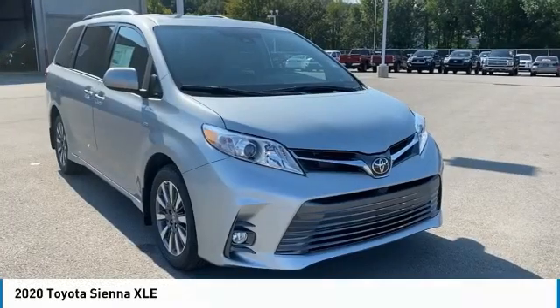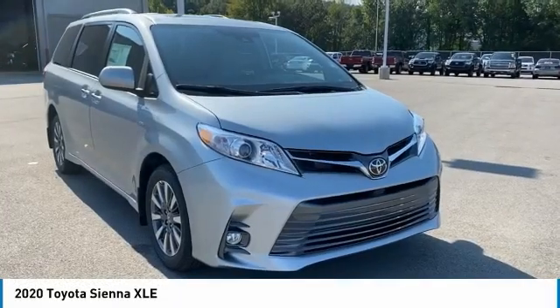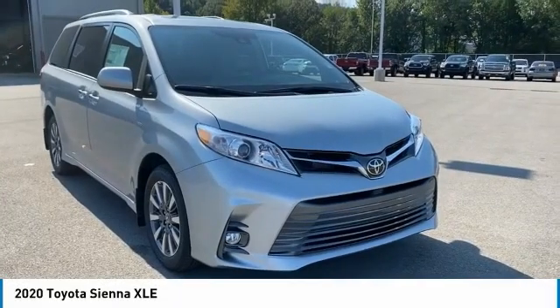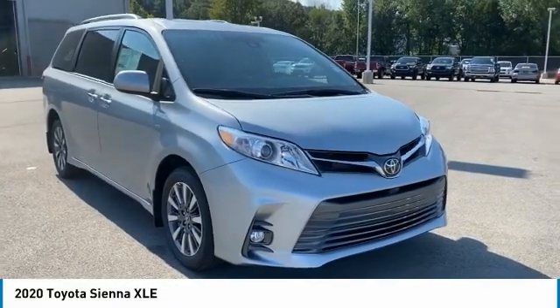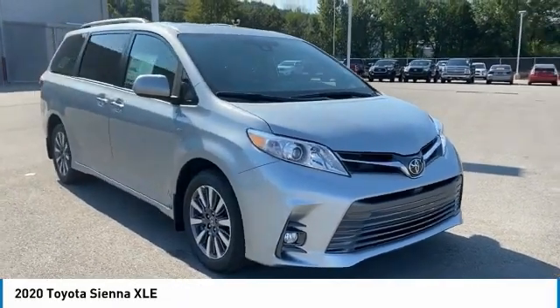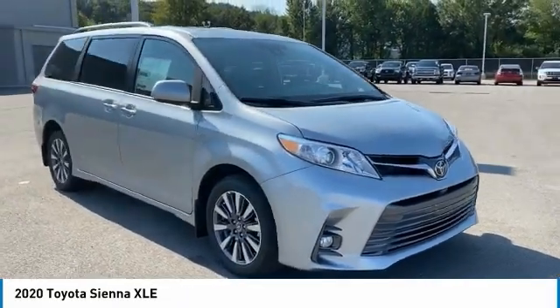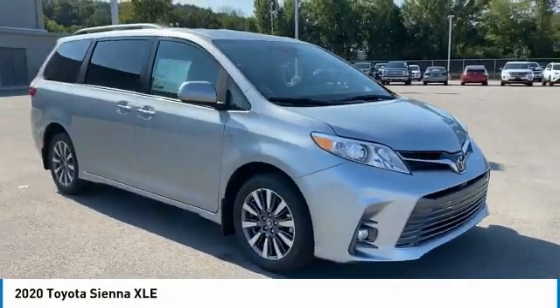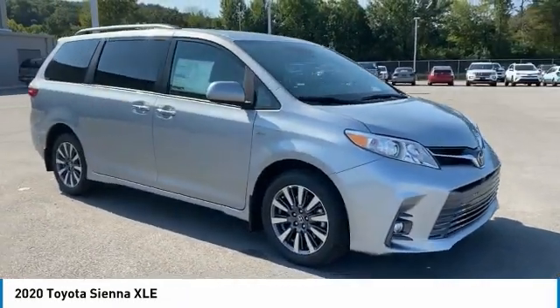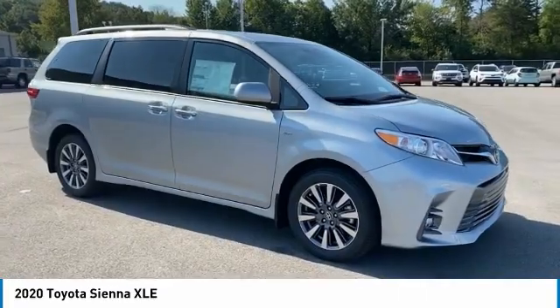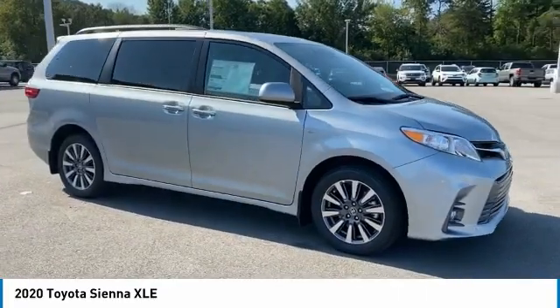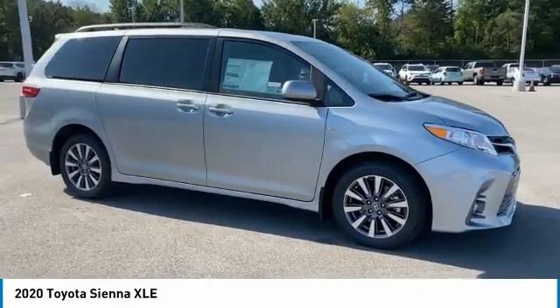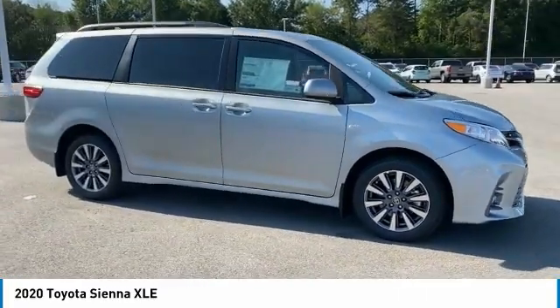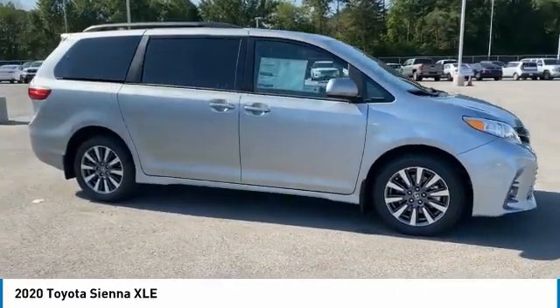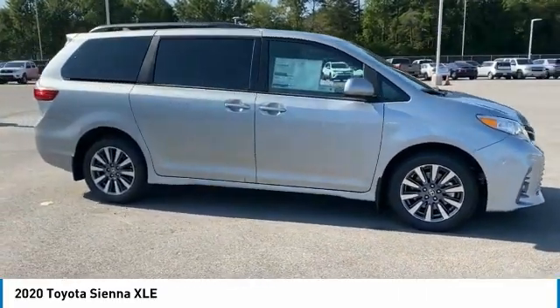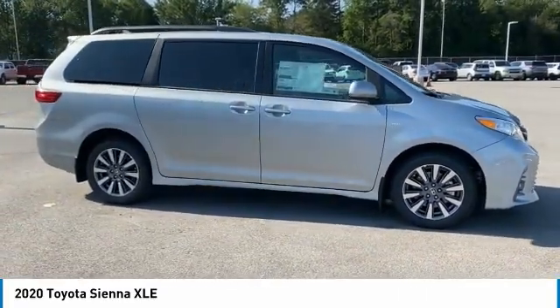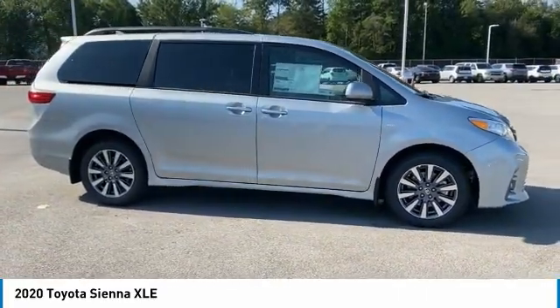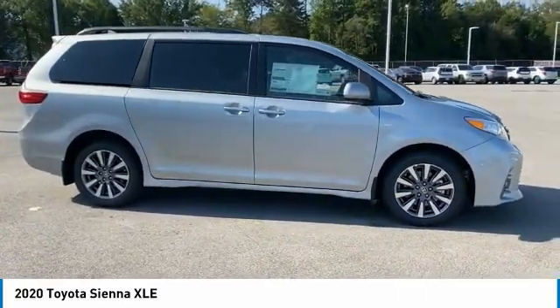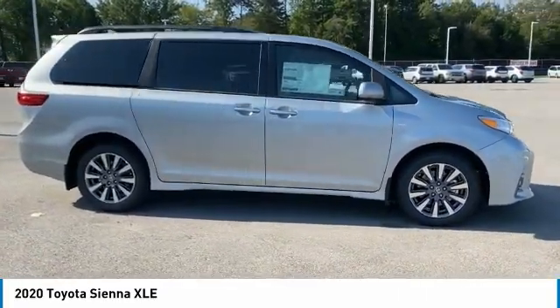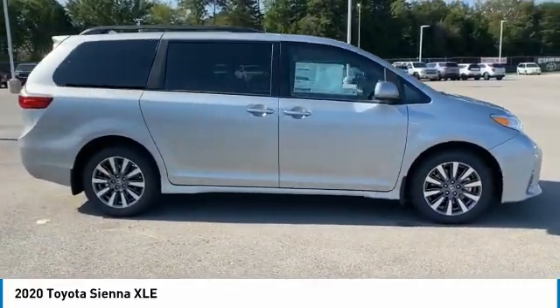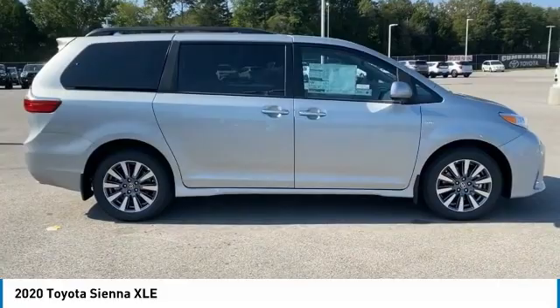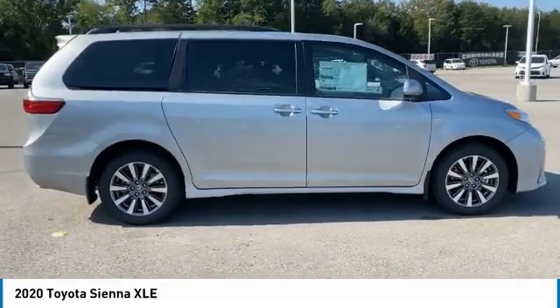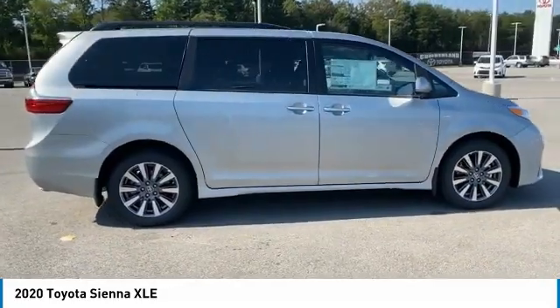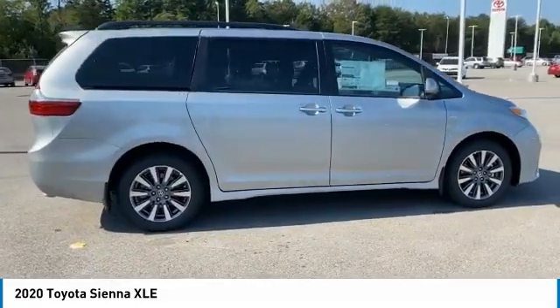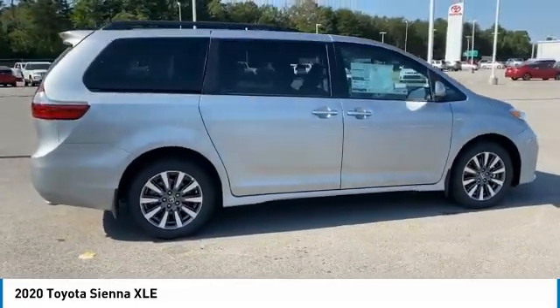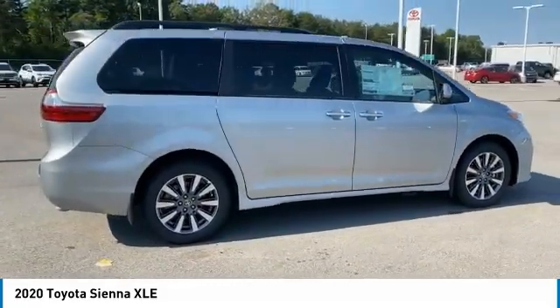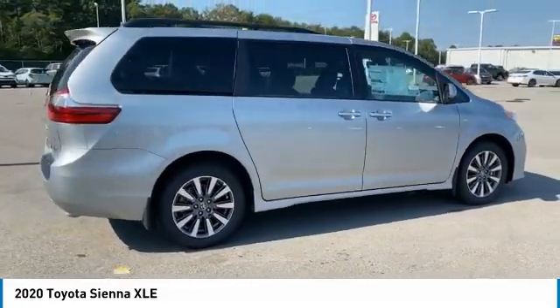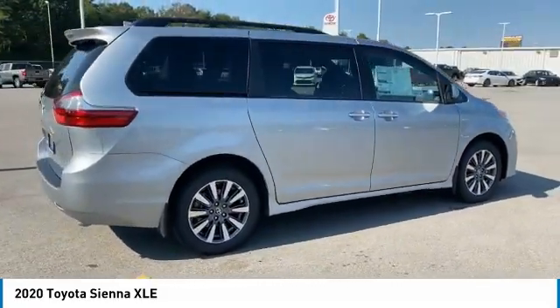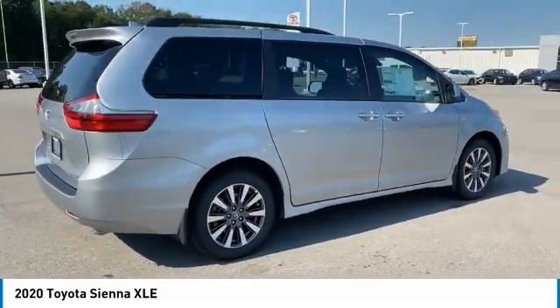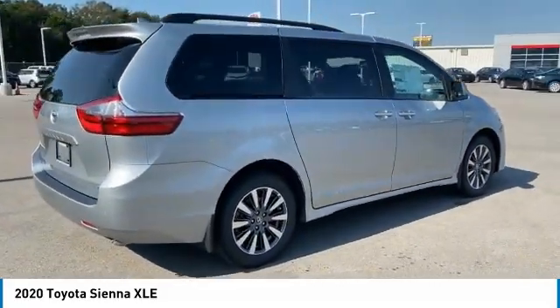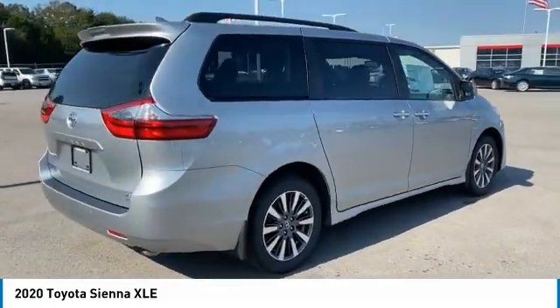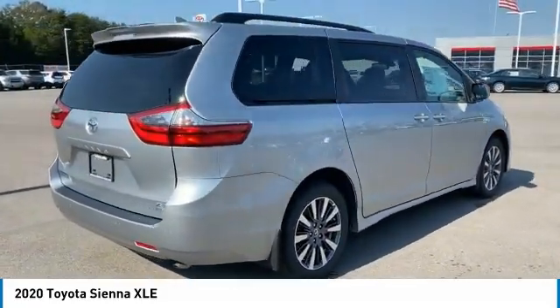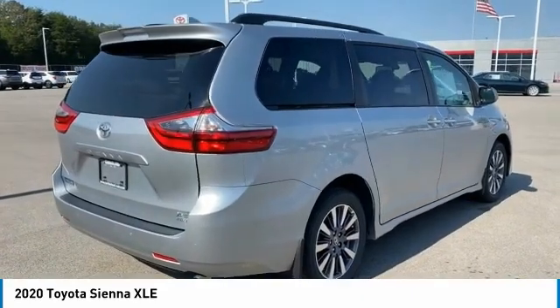We are pleased to show you the 2020 Sienna. Sienna offers excellent overall quality and long-term dependability, making it a hassle-free vehicle to drive day in and day out, while contributing to peace of mind on long road trips.